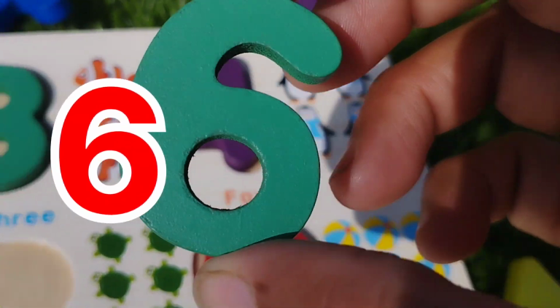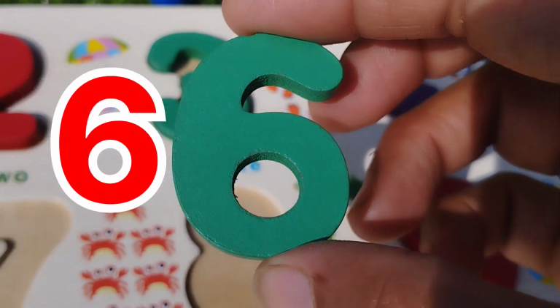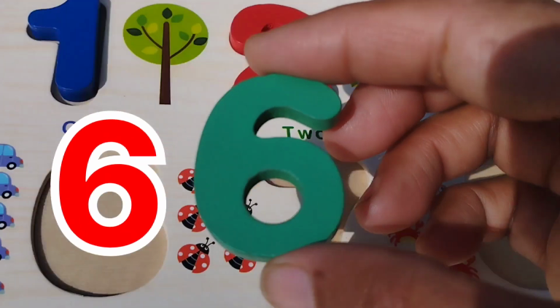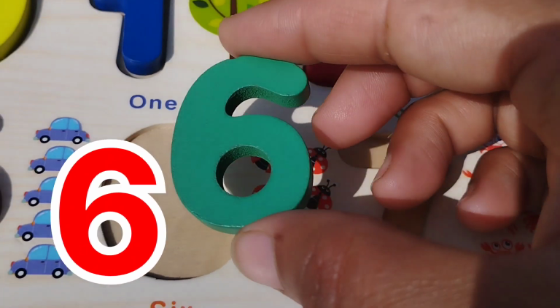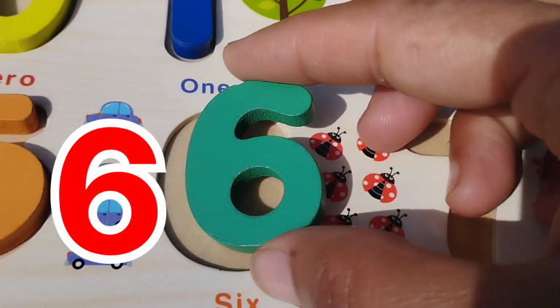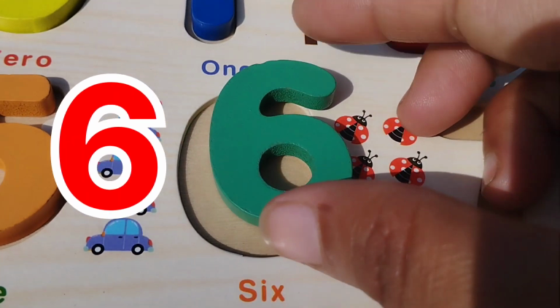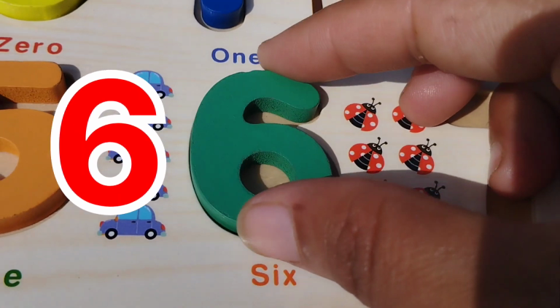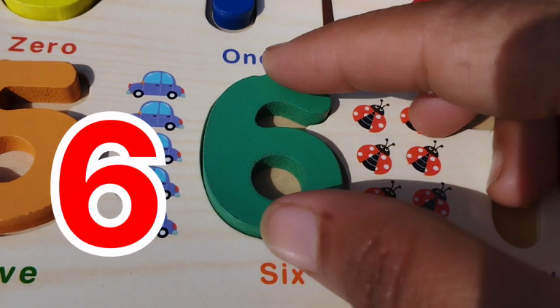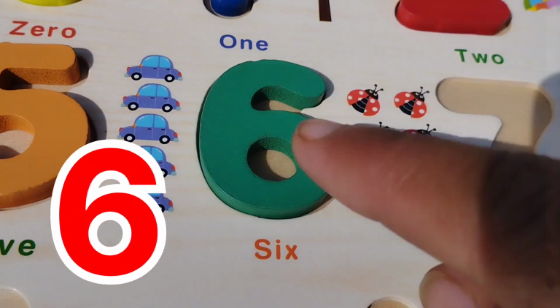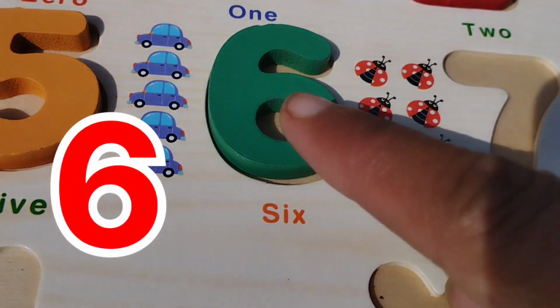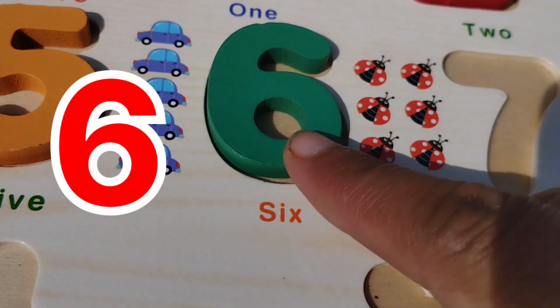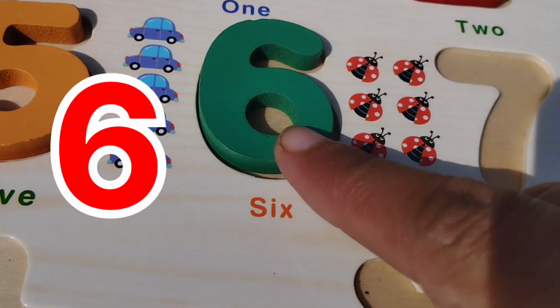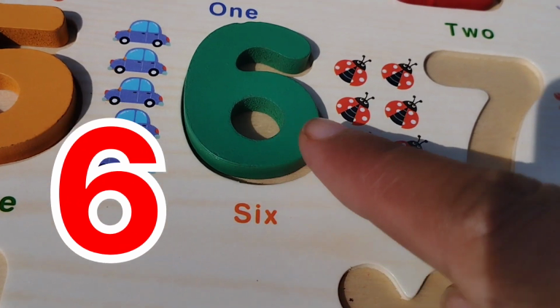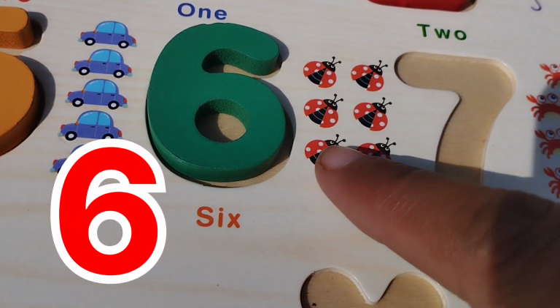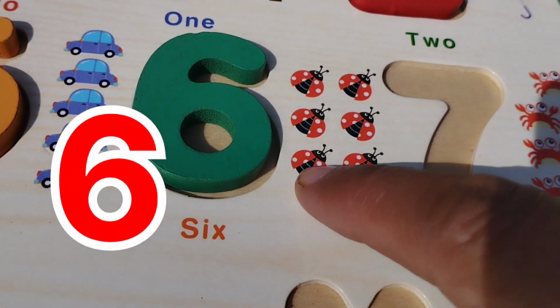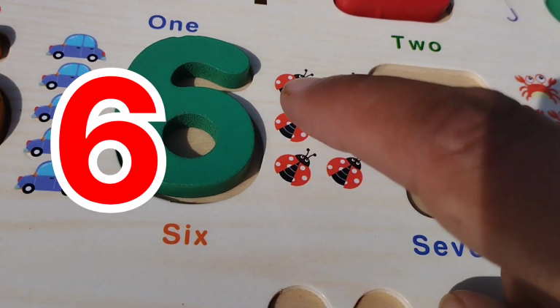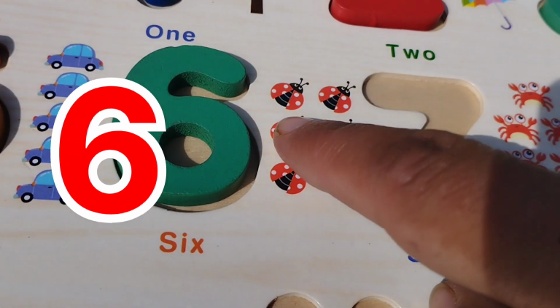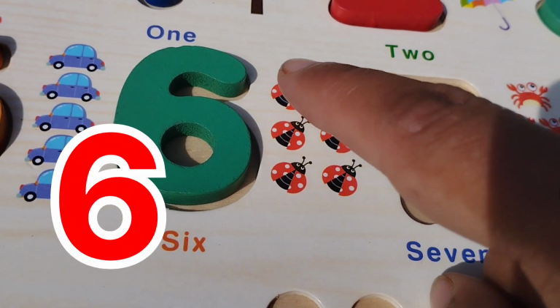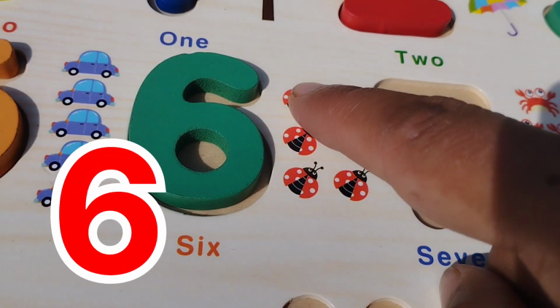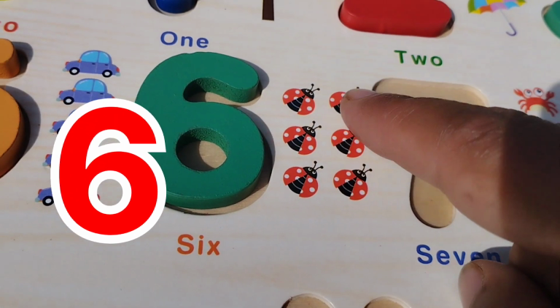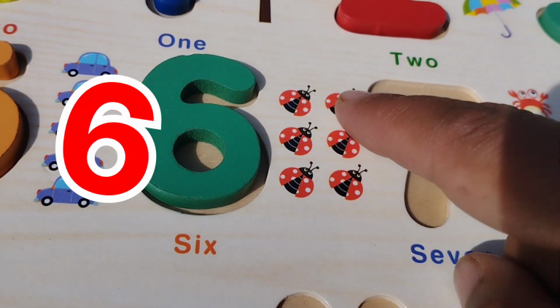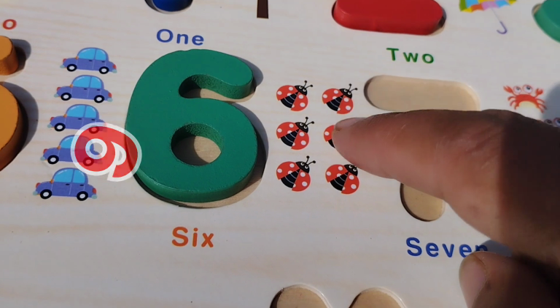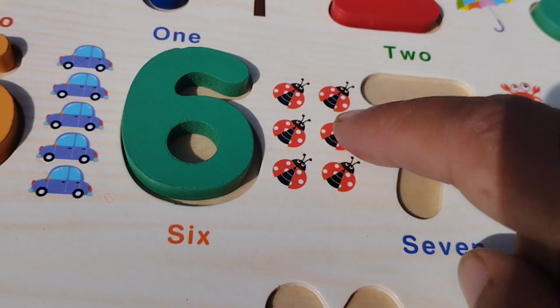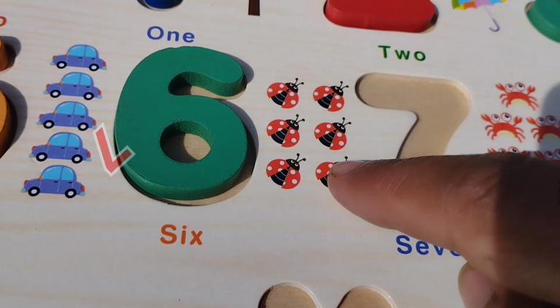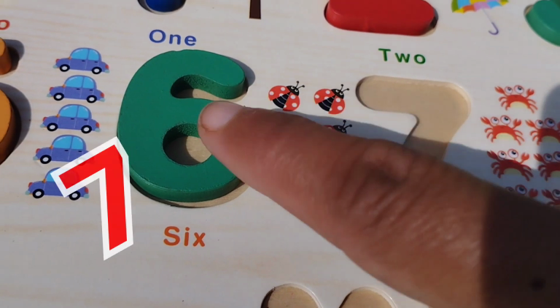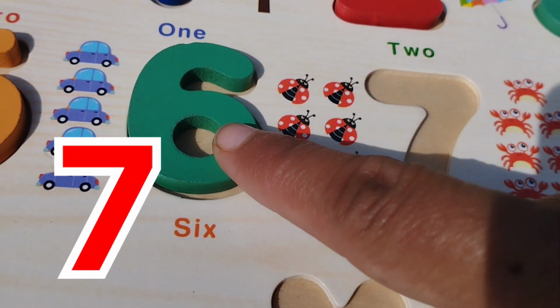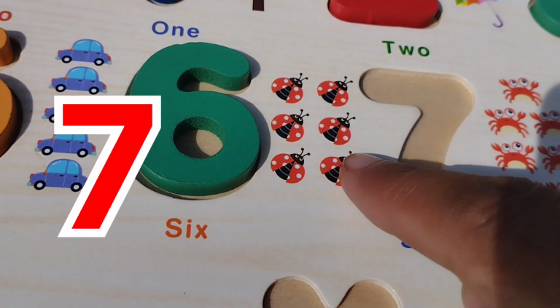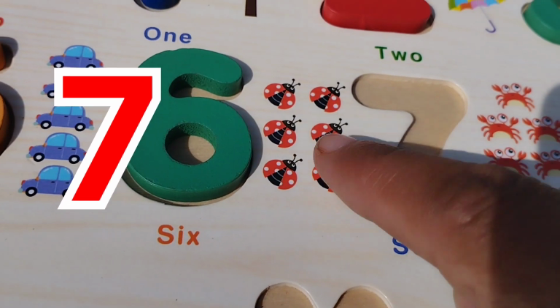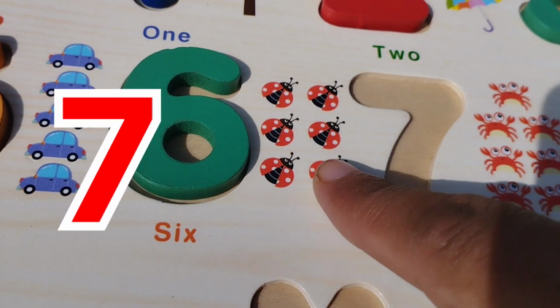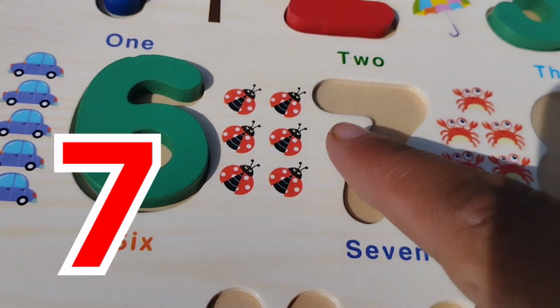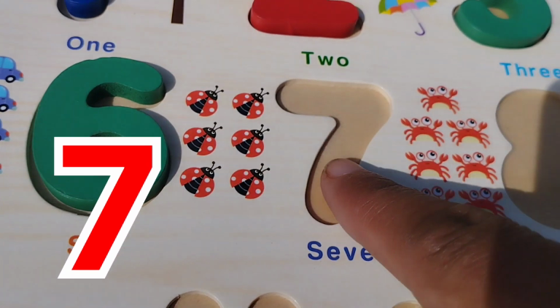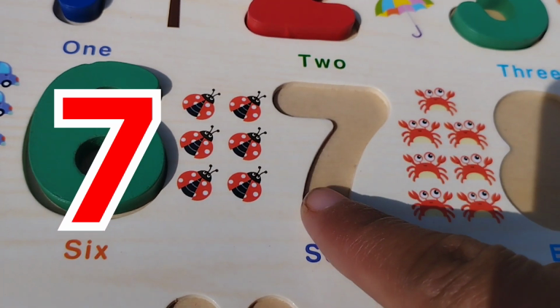The next number is number six. This is number six. Six bugs. Number six.